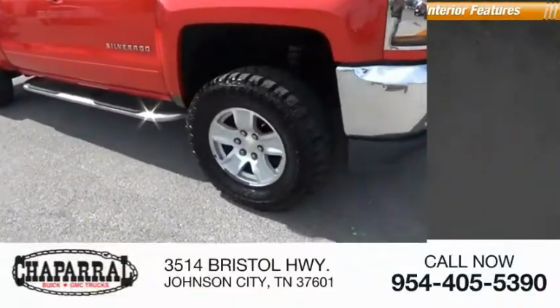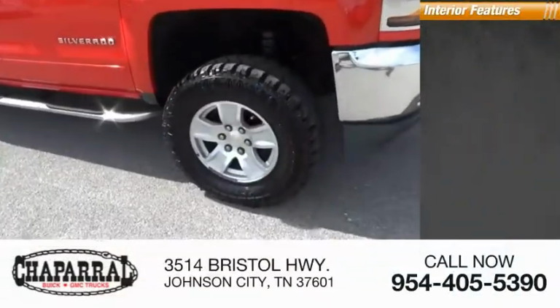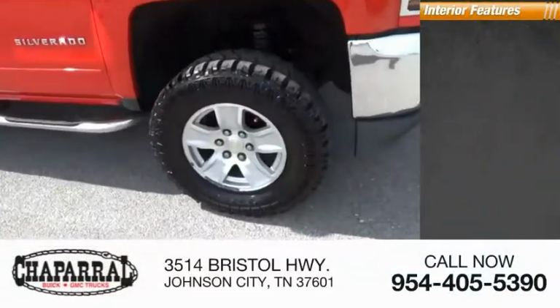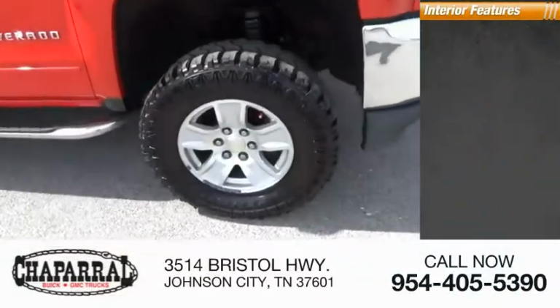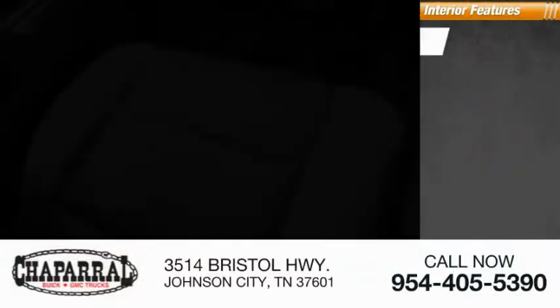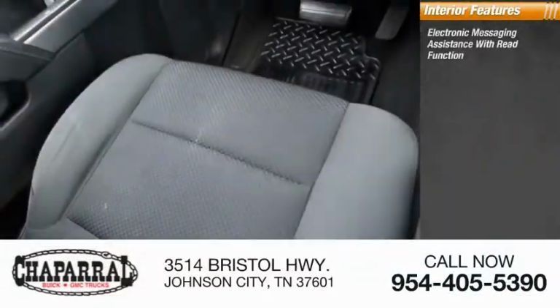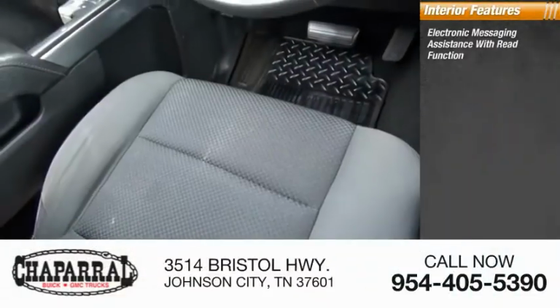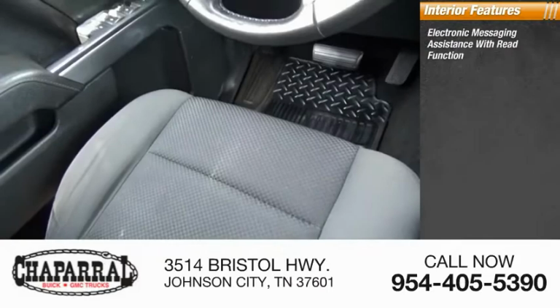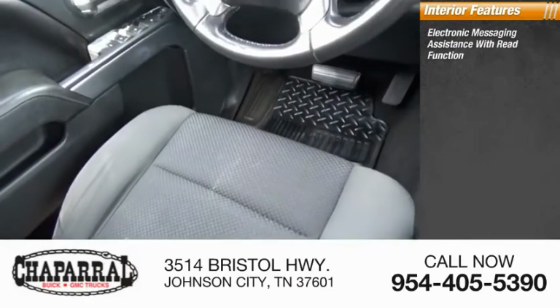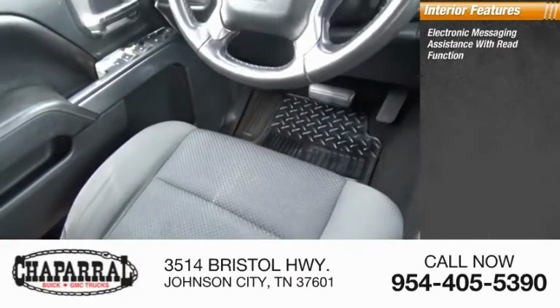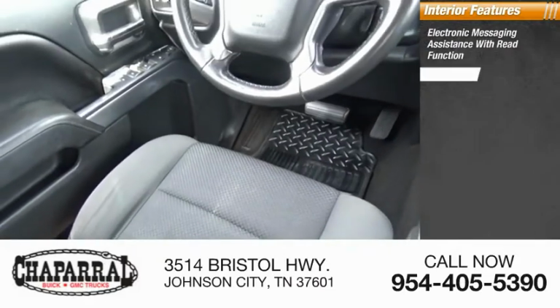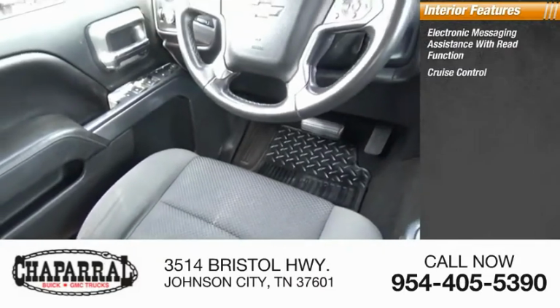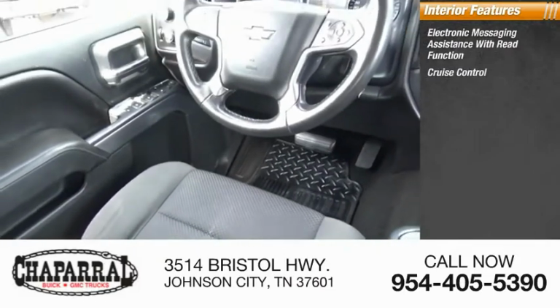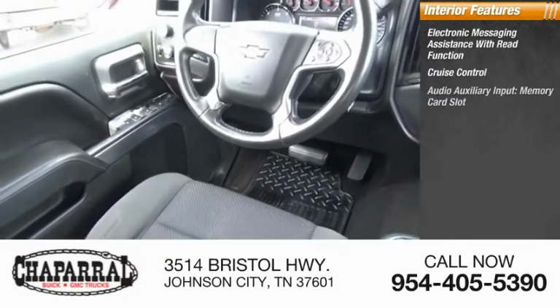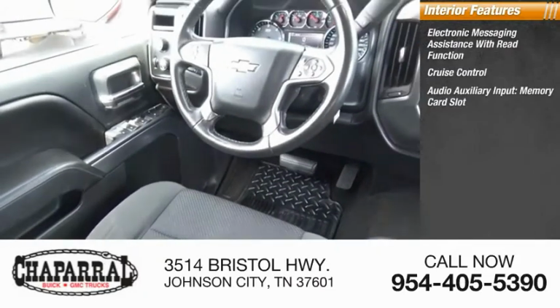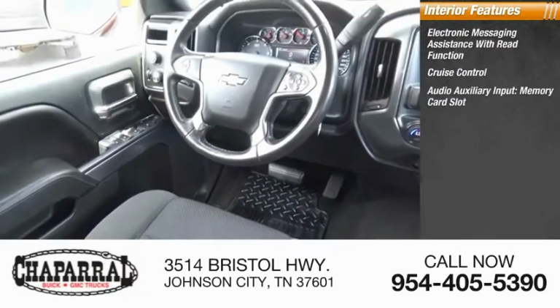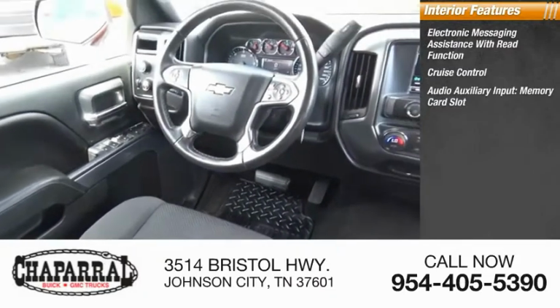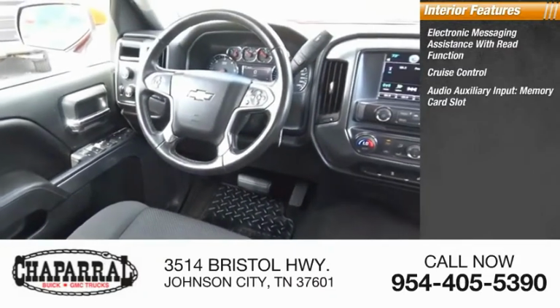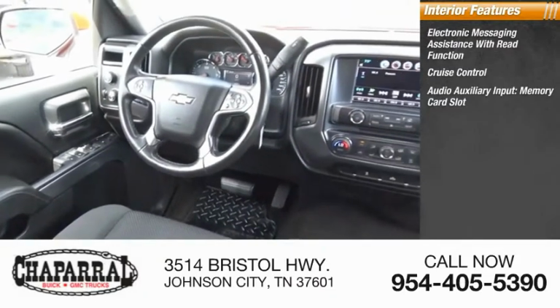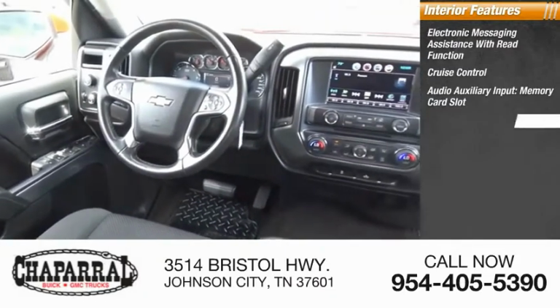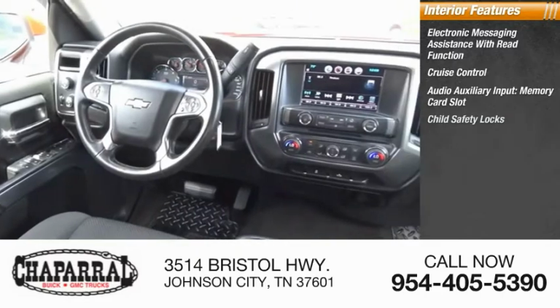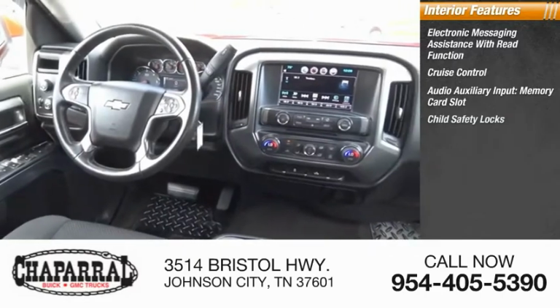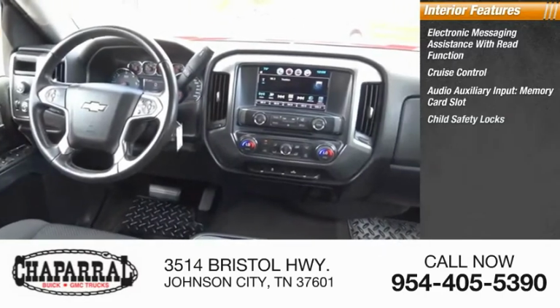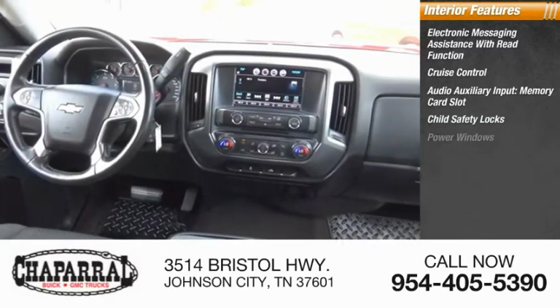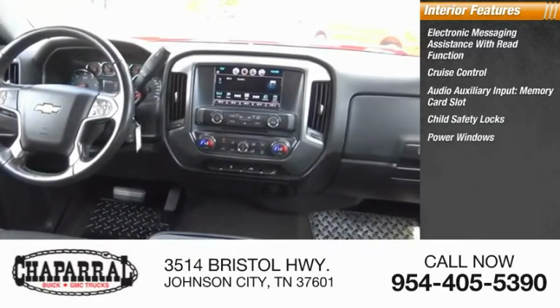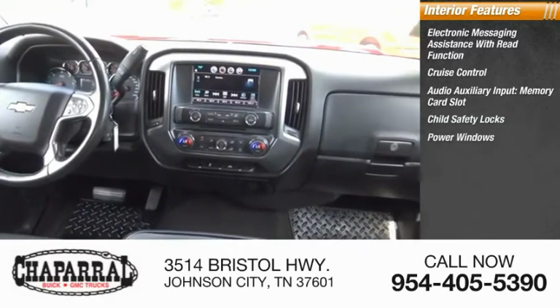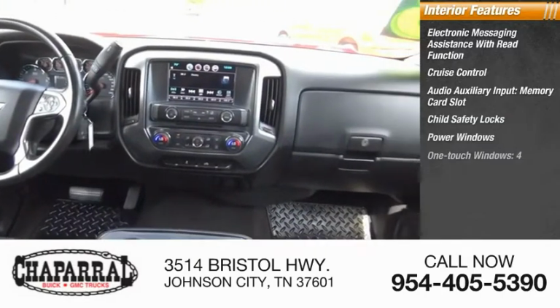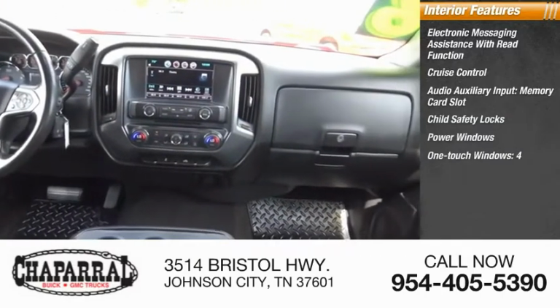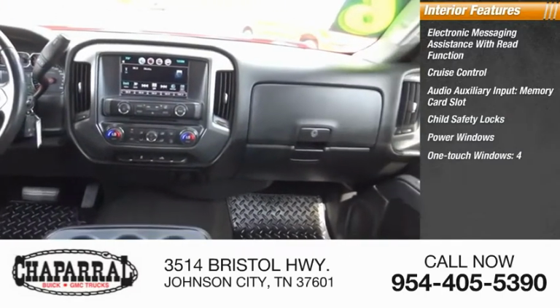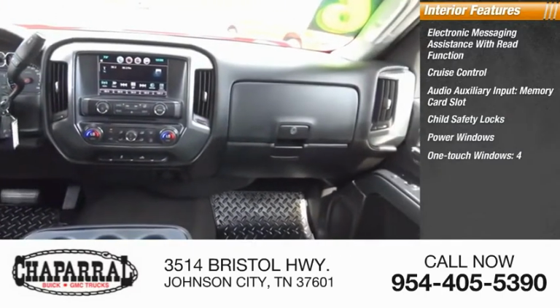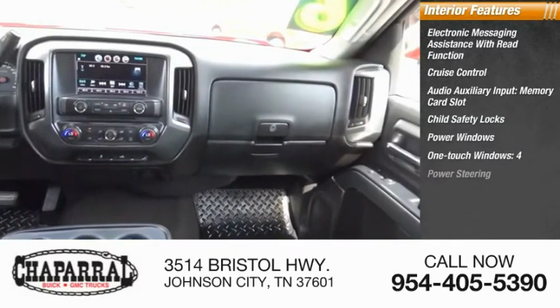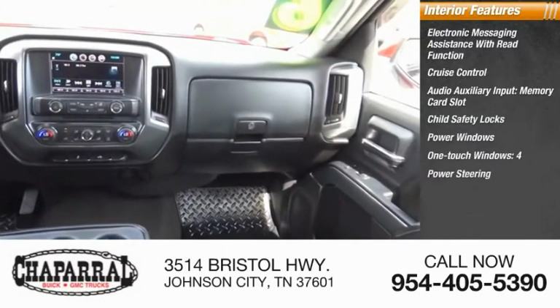Inside you'll find Electronic Messaging Assistance with Read Function, Cruise Control, Audio Auxiliary Input, Memory Card Slot, Child Safety Locks, Power Windows, One-Touch Windows Four, and Power Steering.